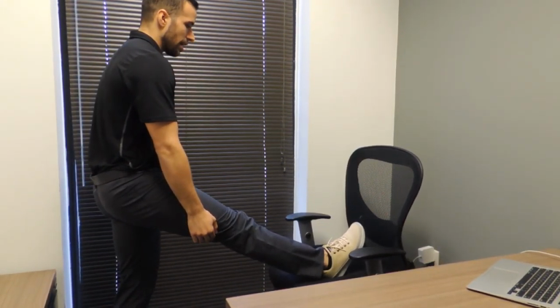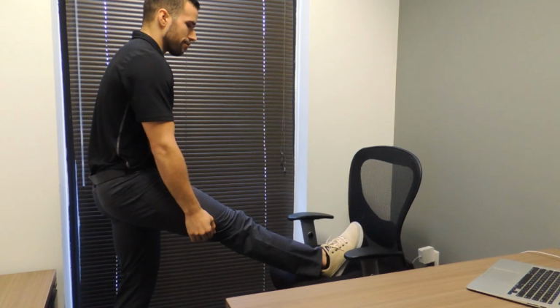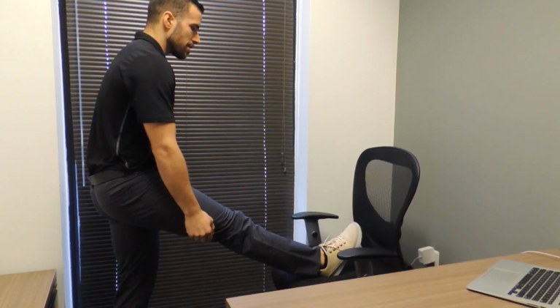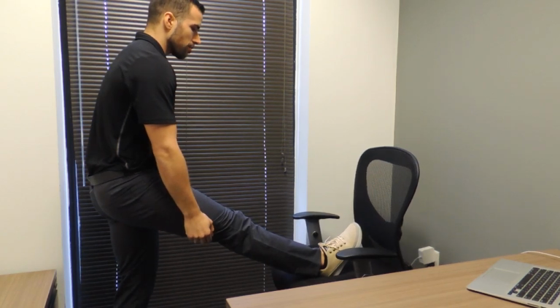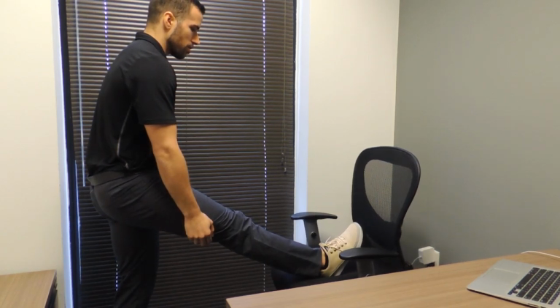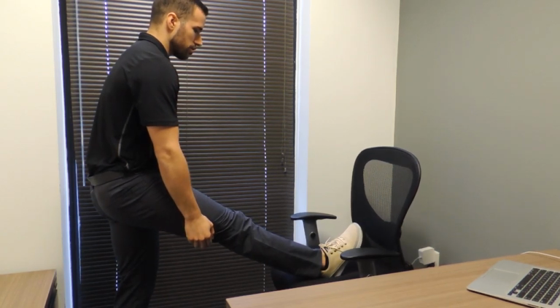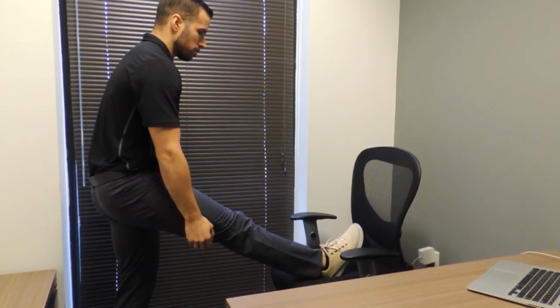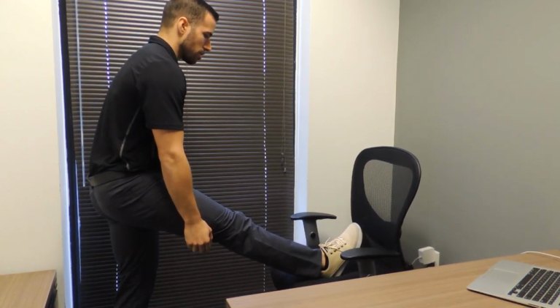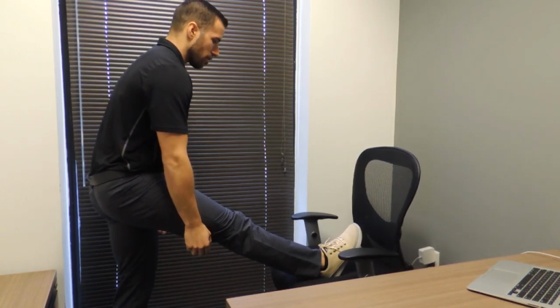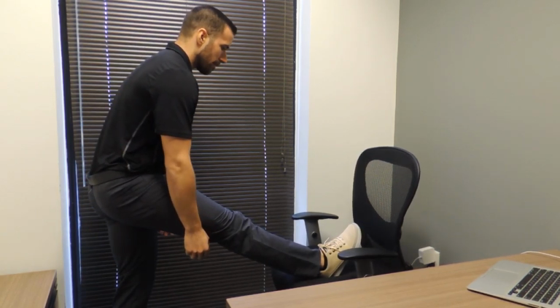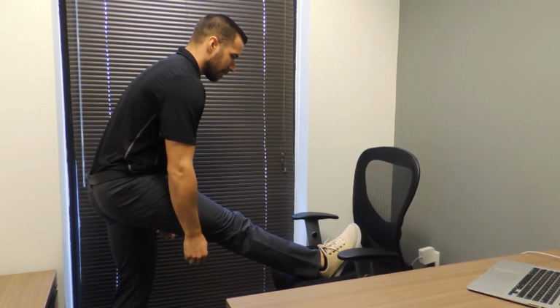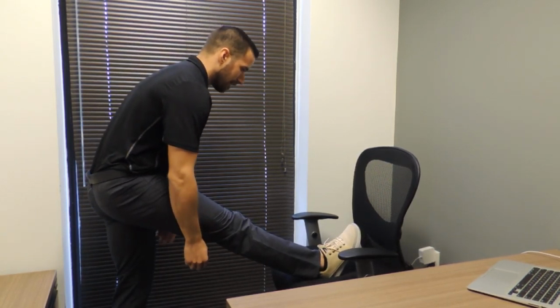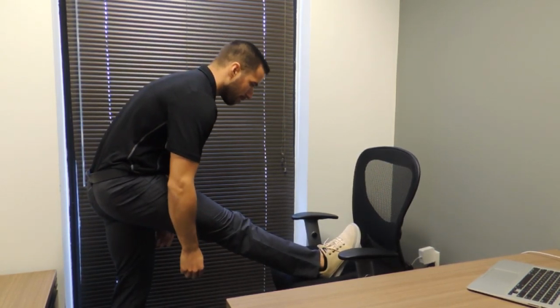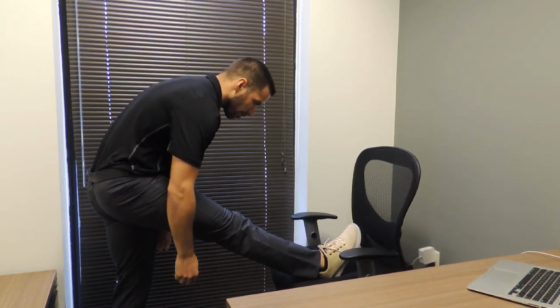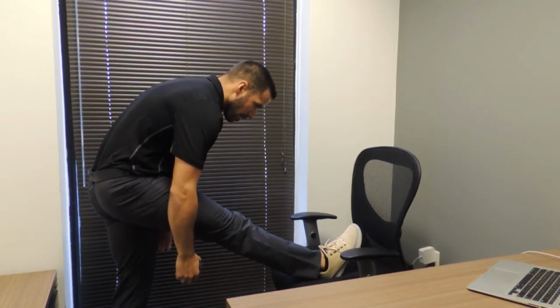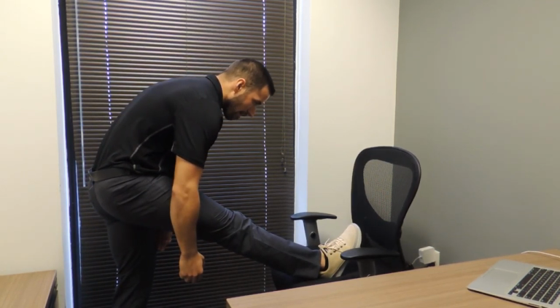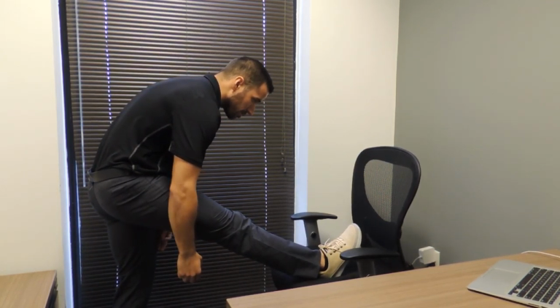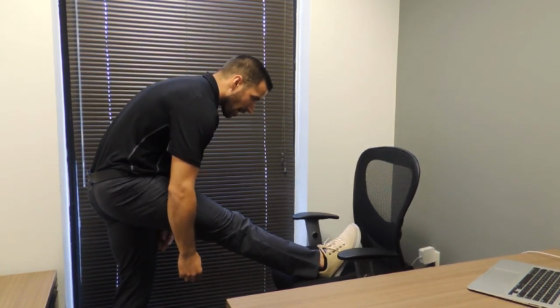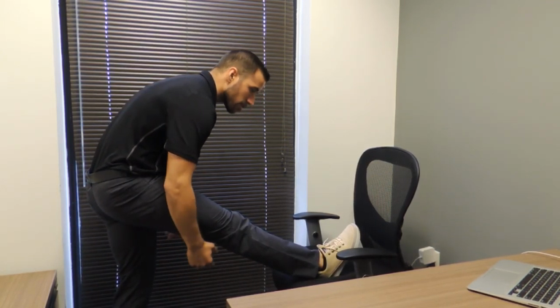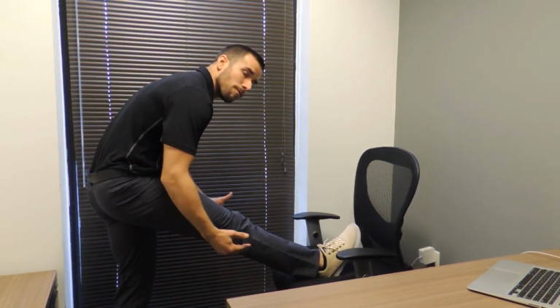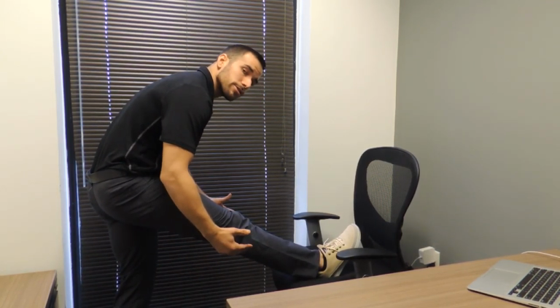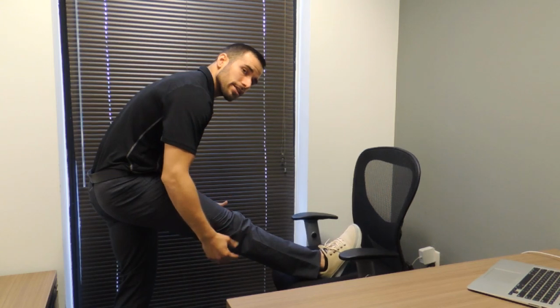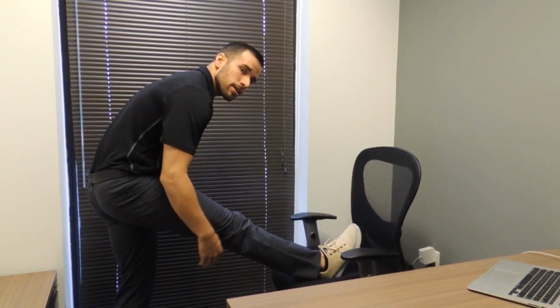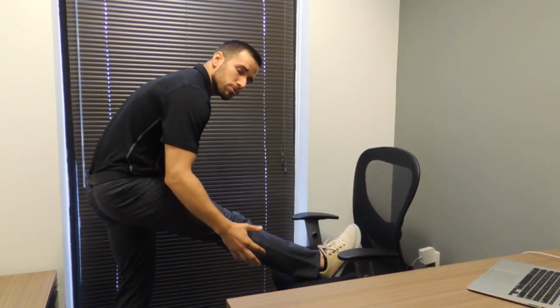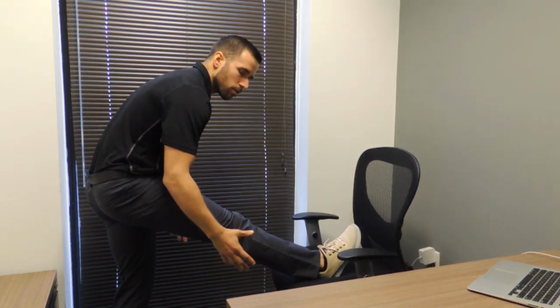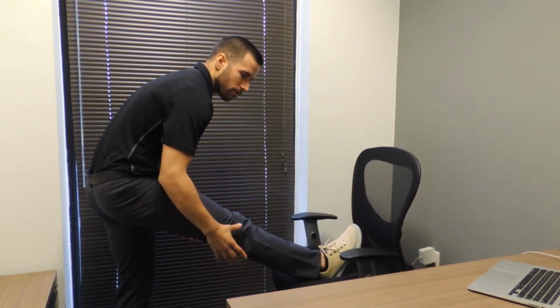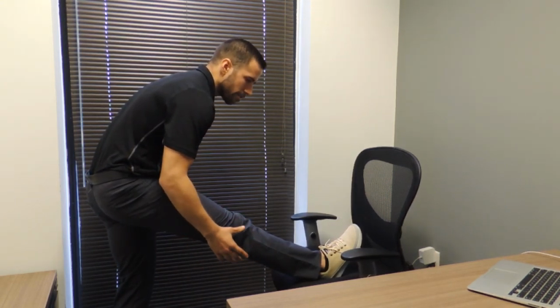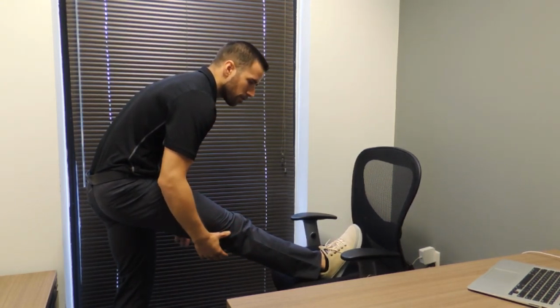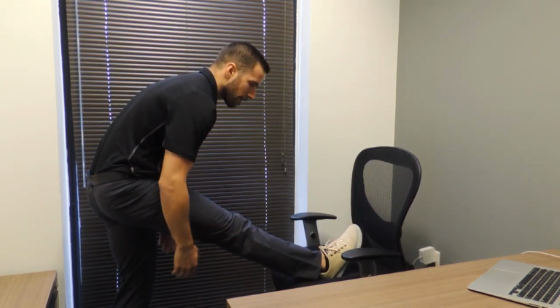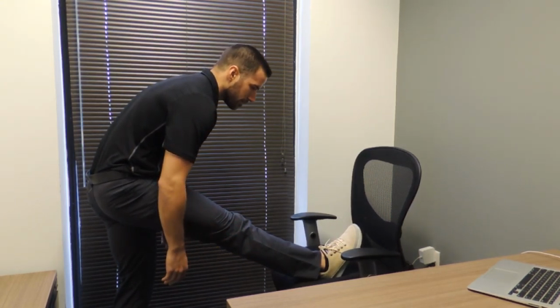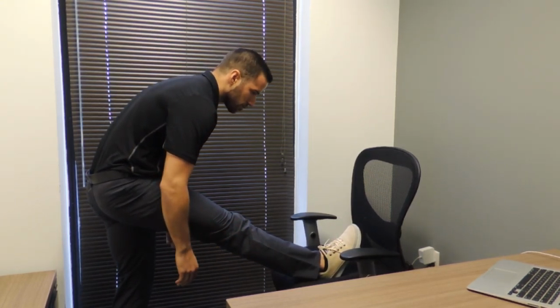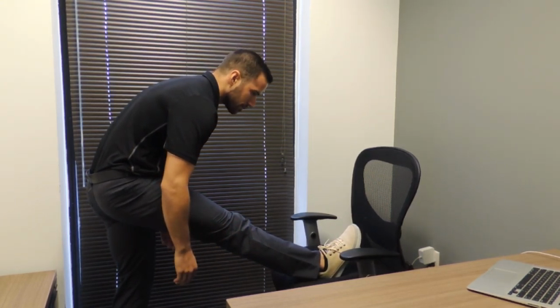From here, what you want to do is go ahead and lean forward. As we do that, don't force anything — go to where you feel a very good stretch.